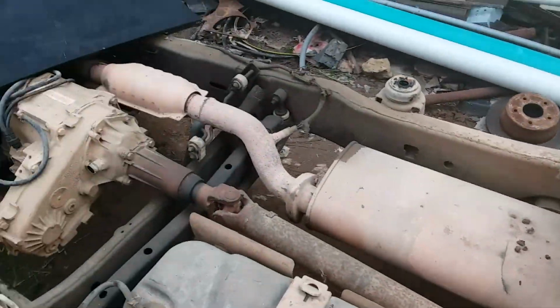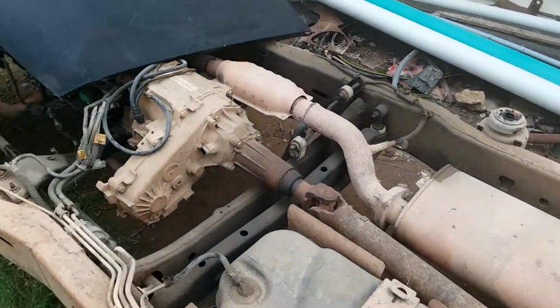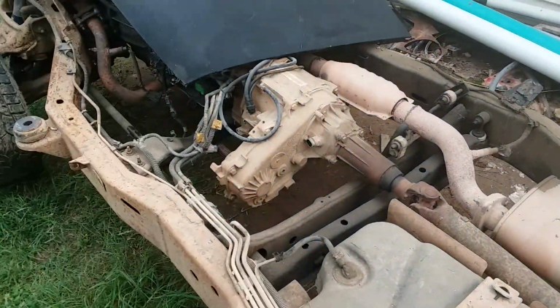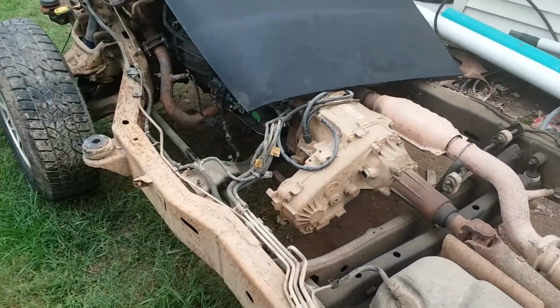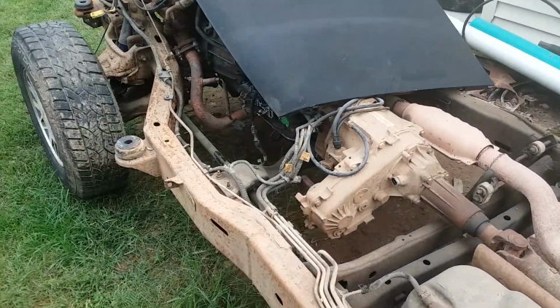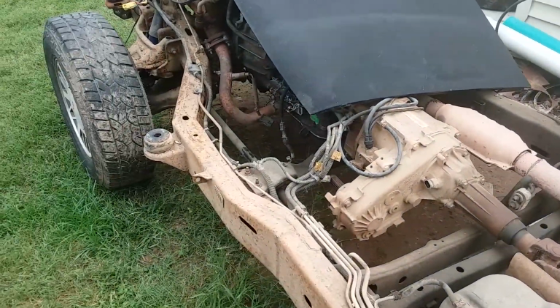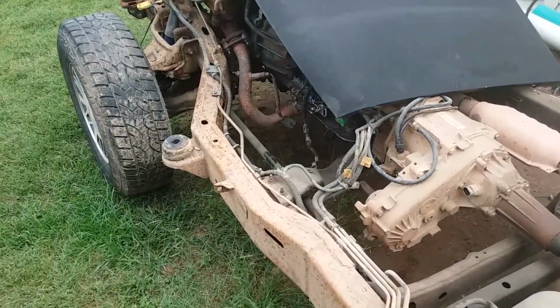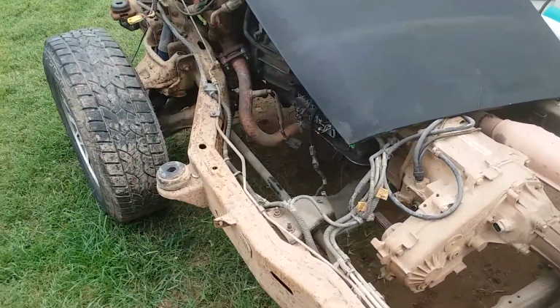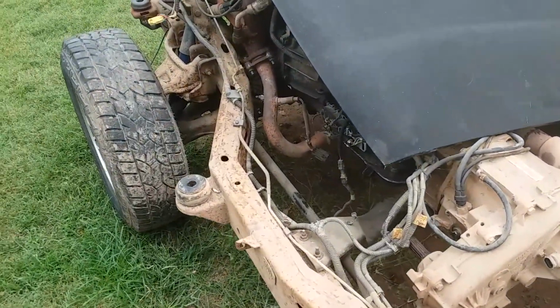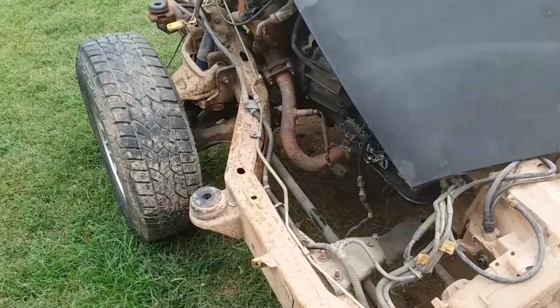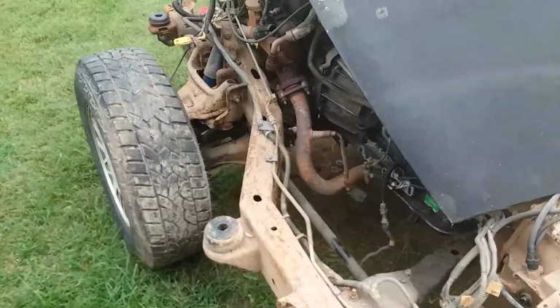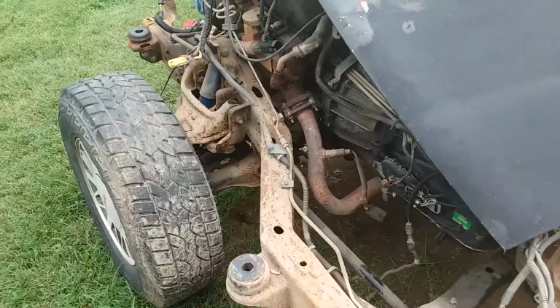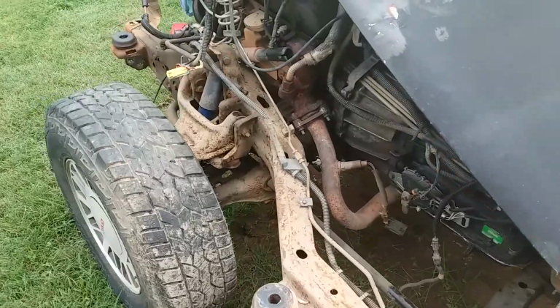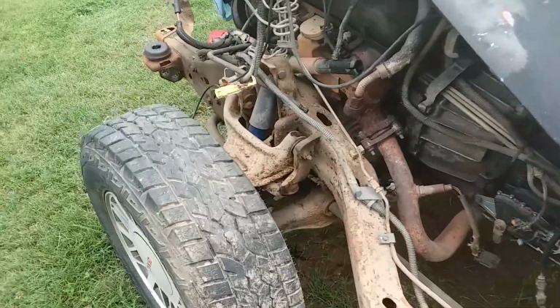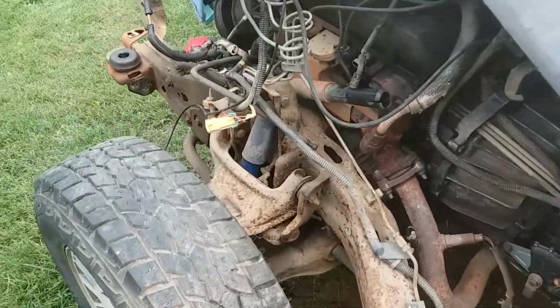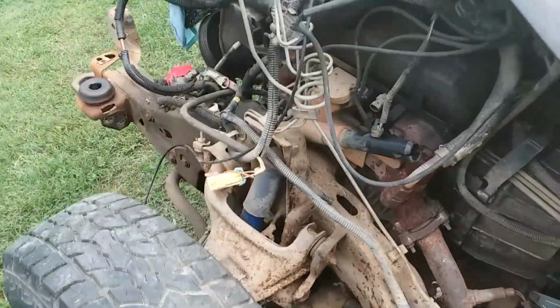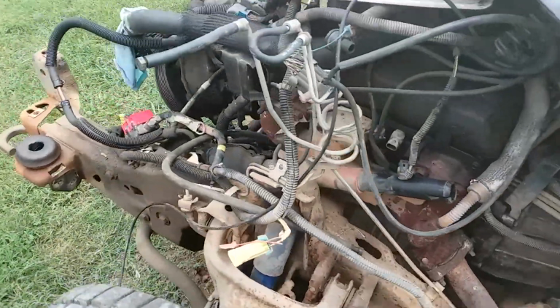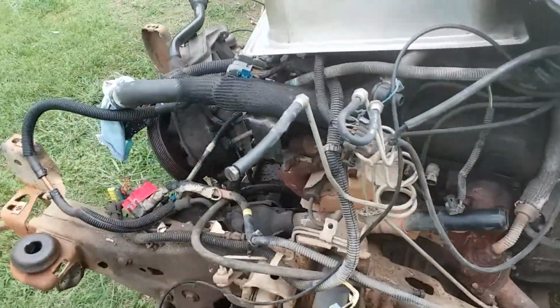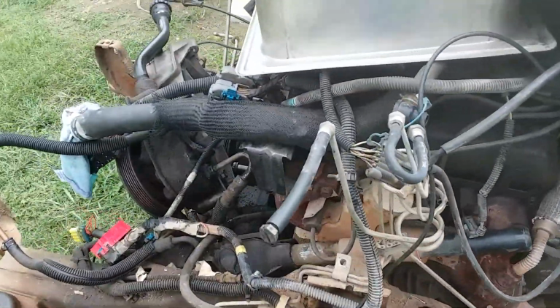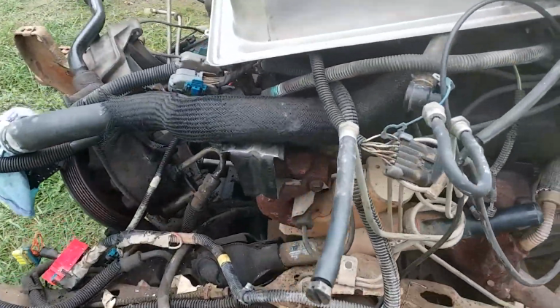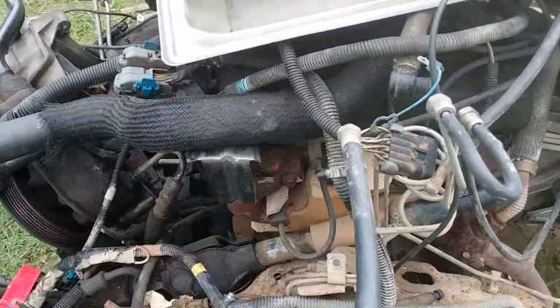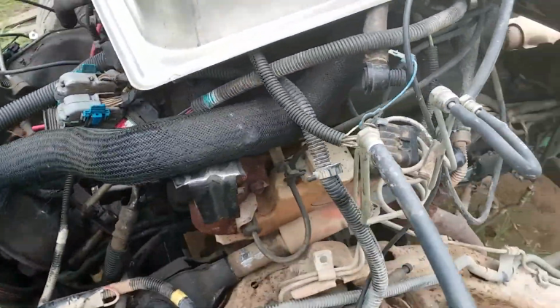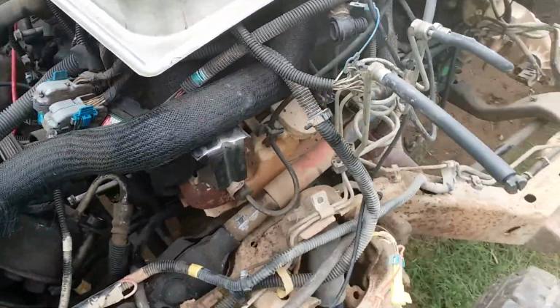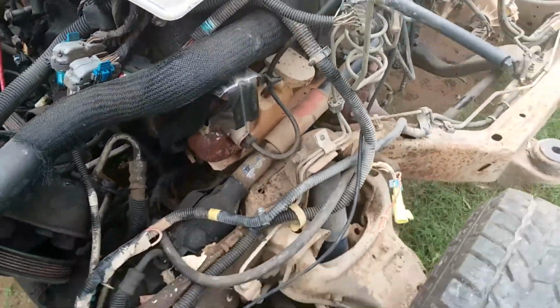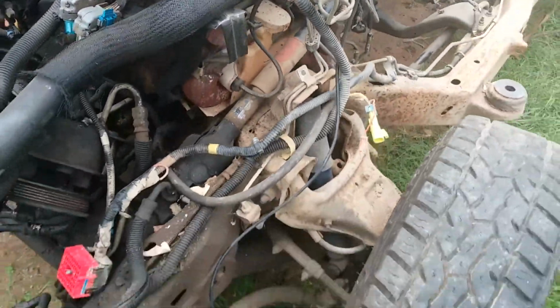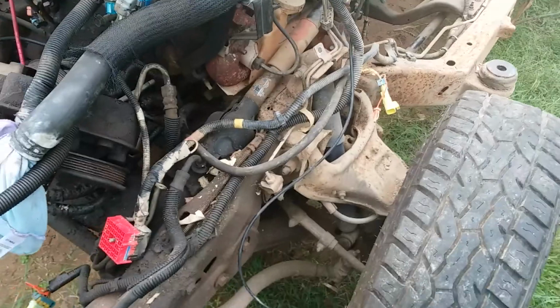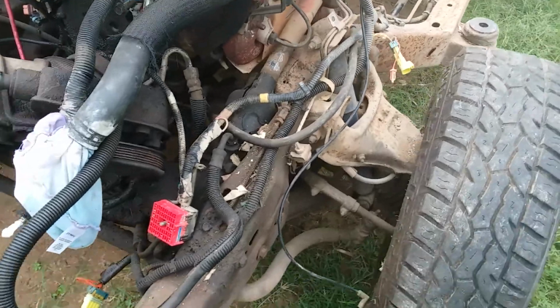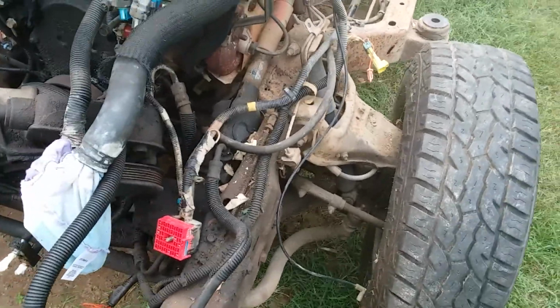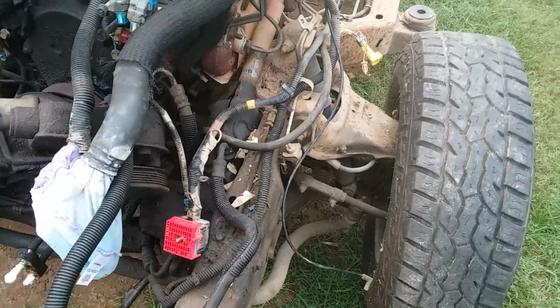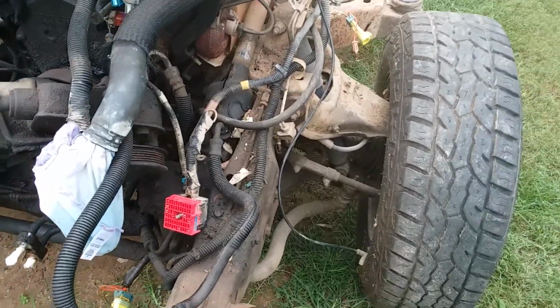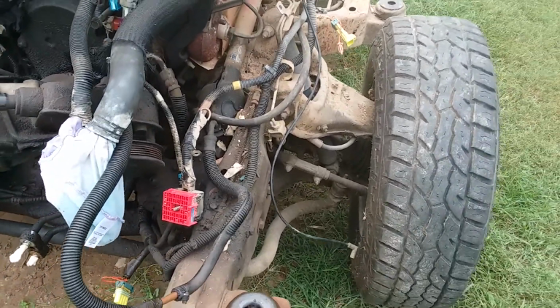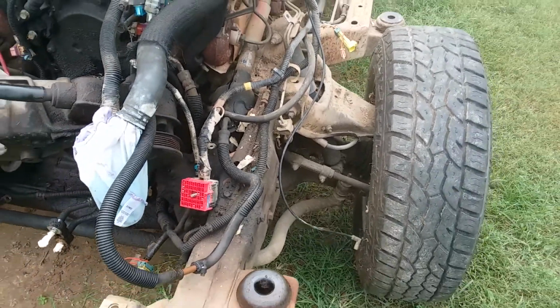If y'all want to see anything else about routing before I go ripping and zipping on this thing, let me know and I'll do a video on some other routing stuff.